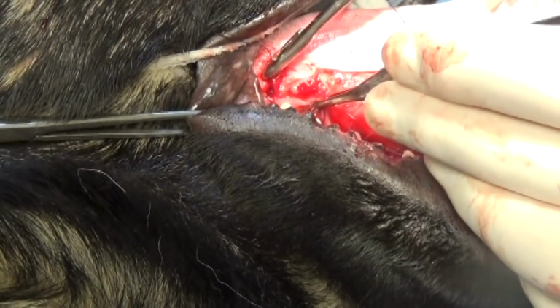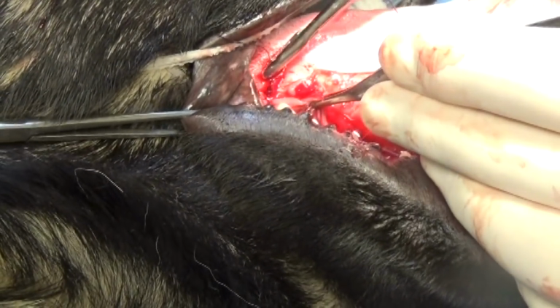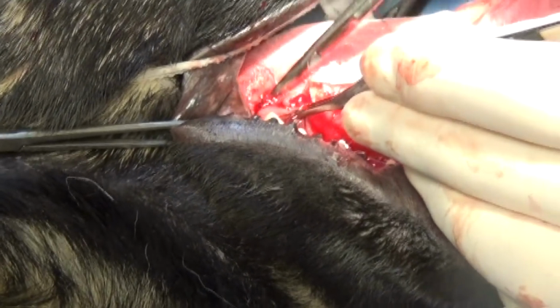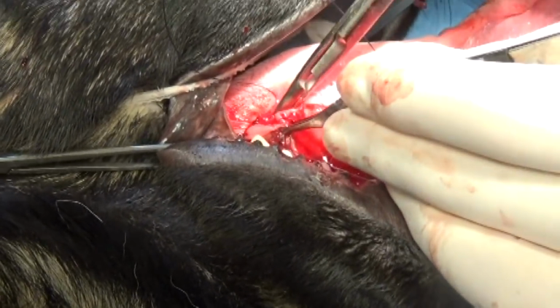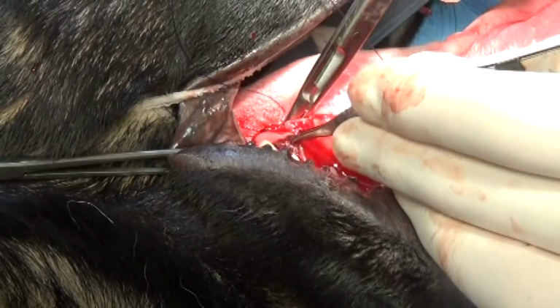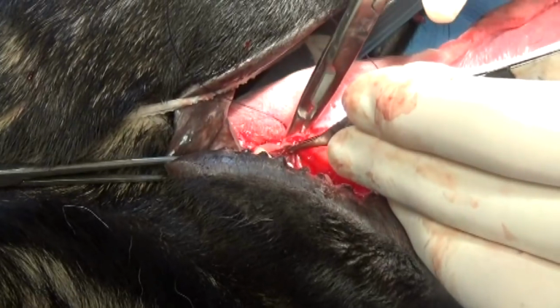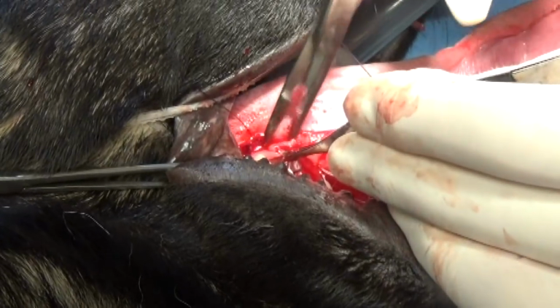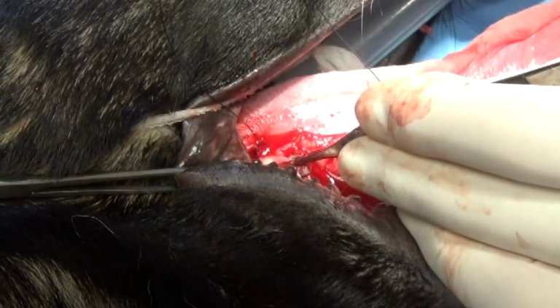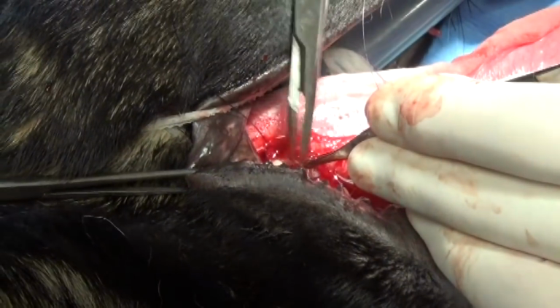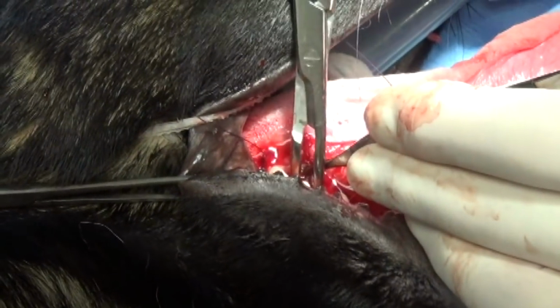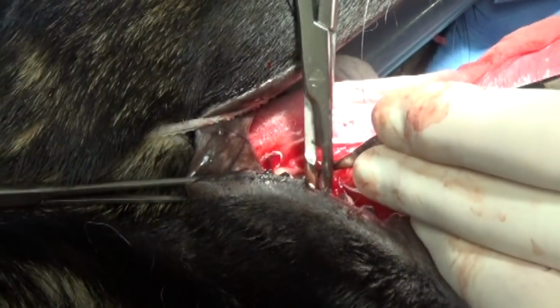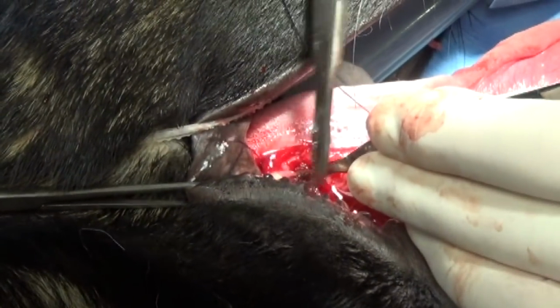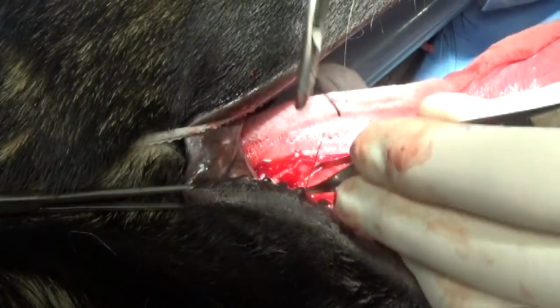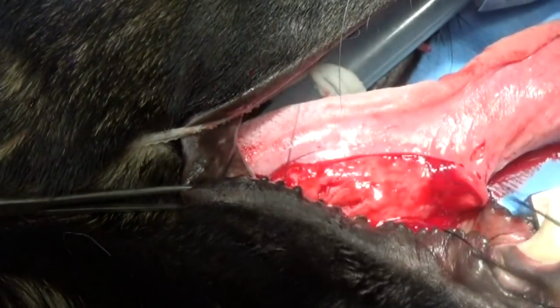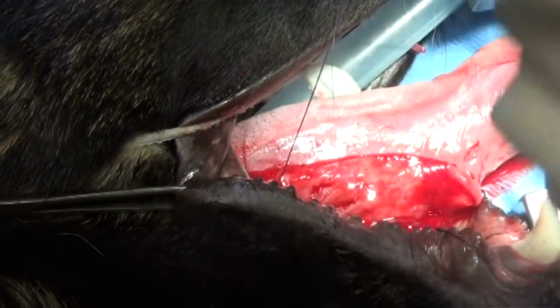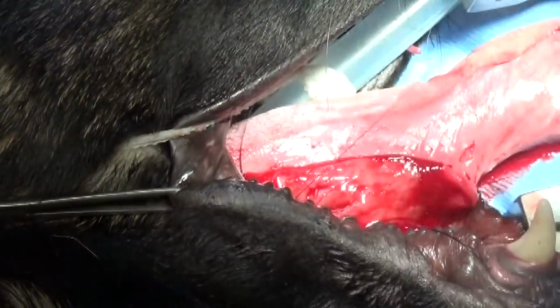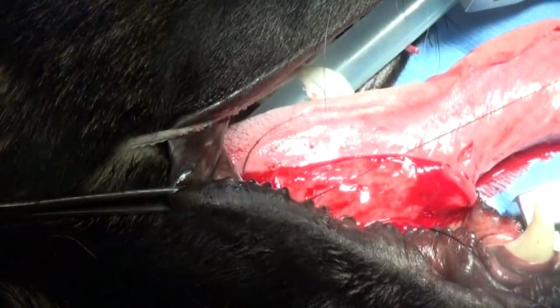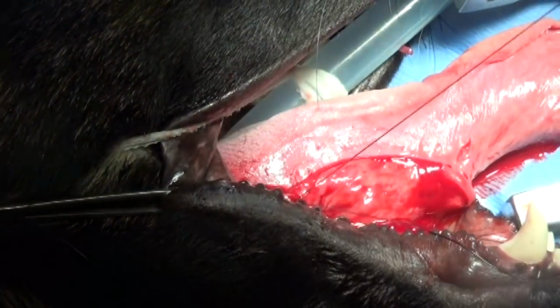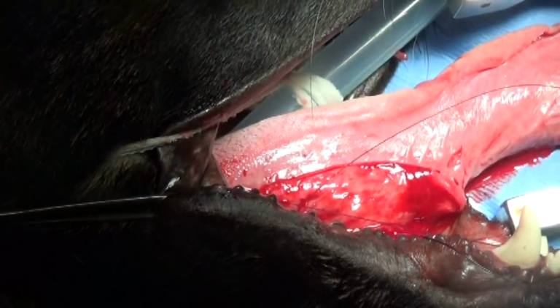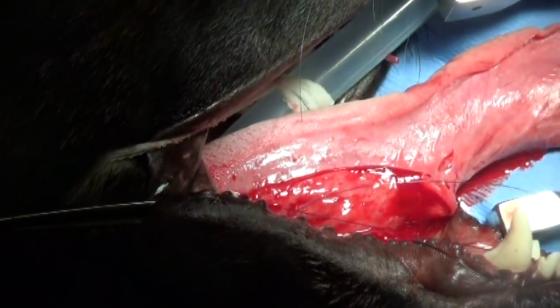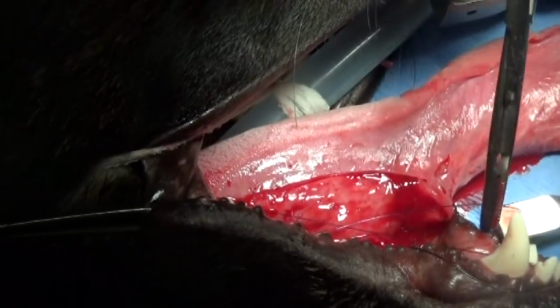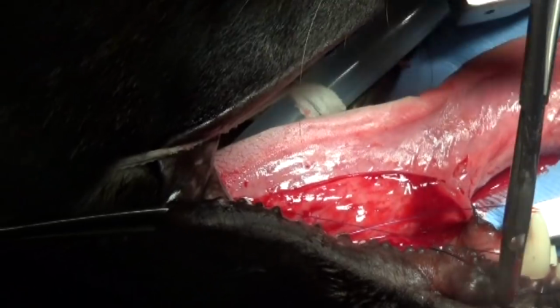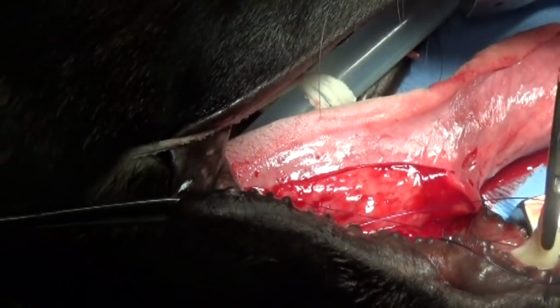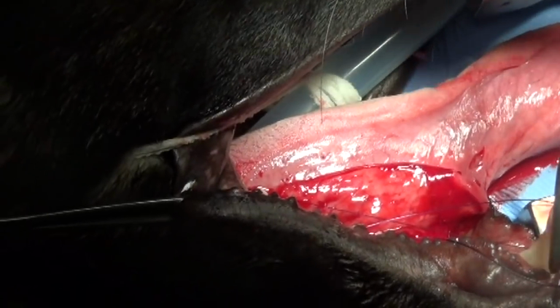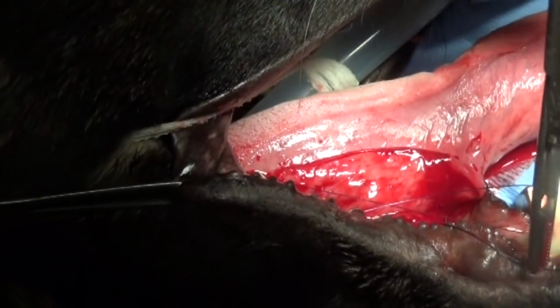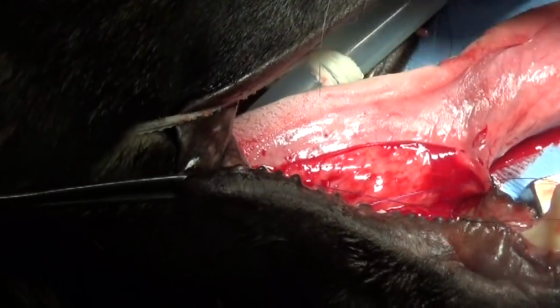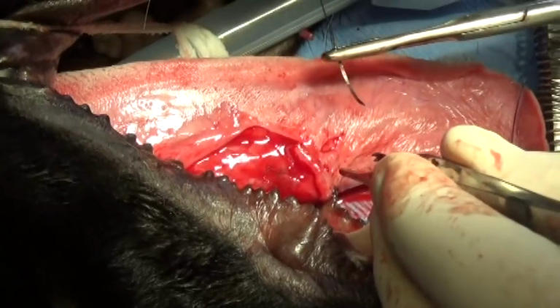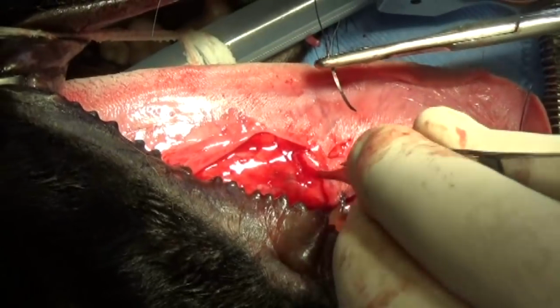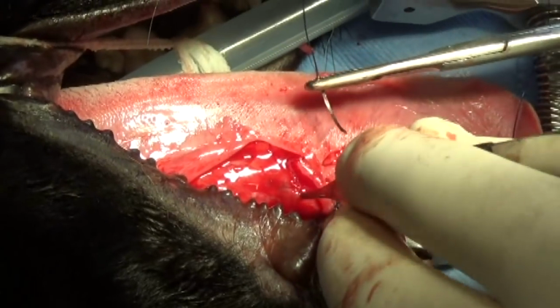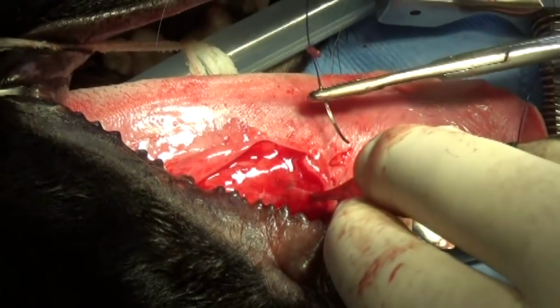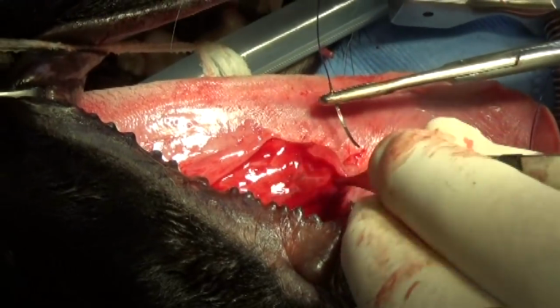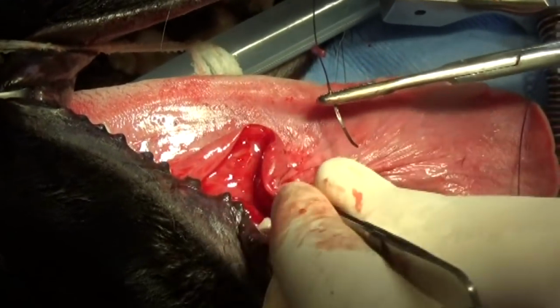You can look under the tongue — sometimes a cat will swallow a string and it will be hooked under the tongue. Dogs can get warts under the tongue and they can get cuts under the tongue. So when you're looking for blood coming from the mouth, remember that it could also come from under the tongue.